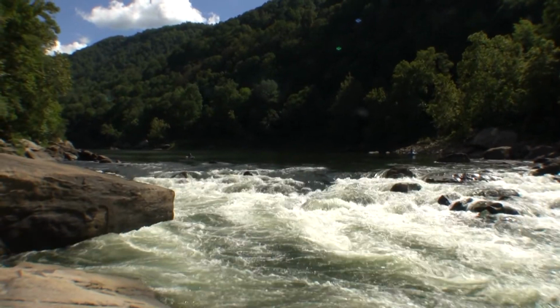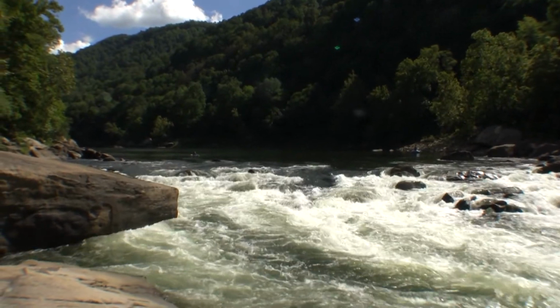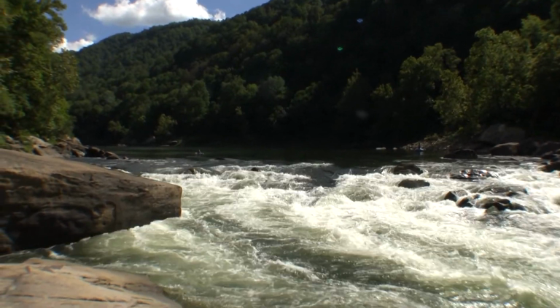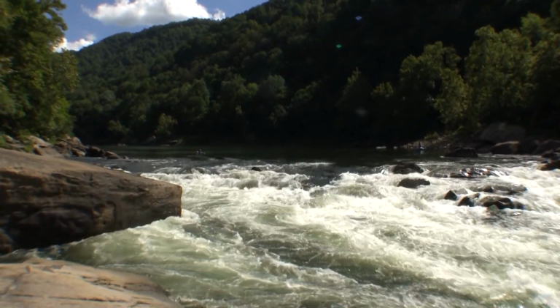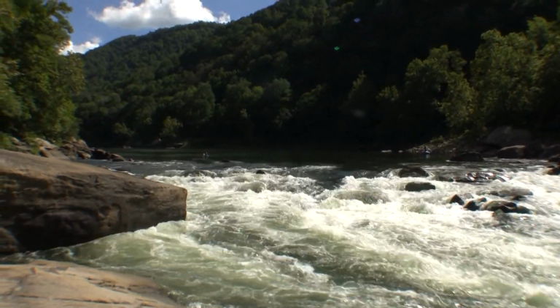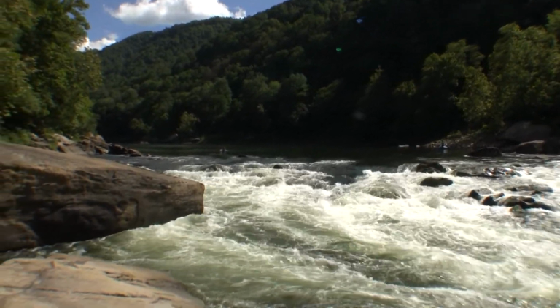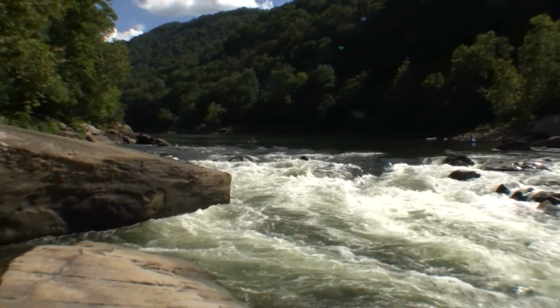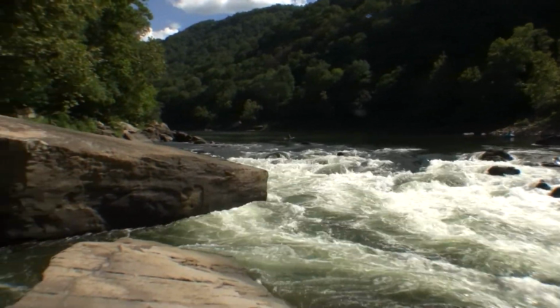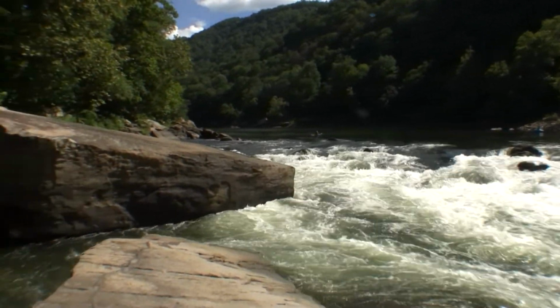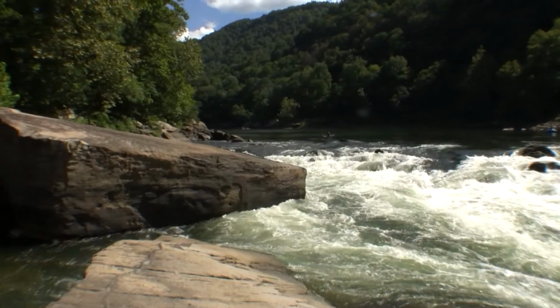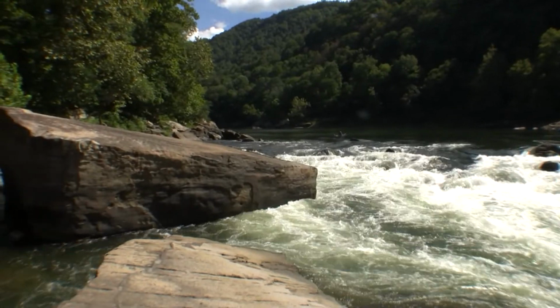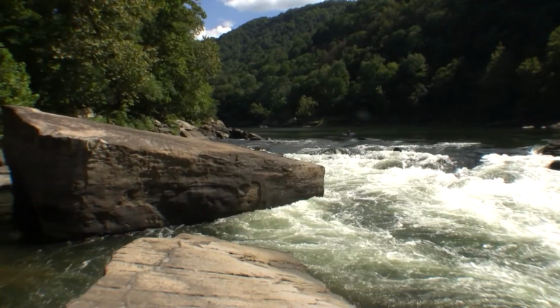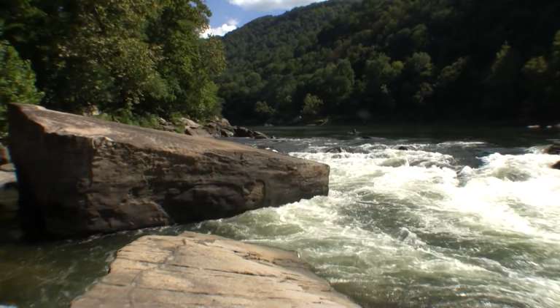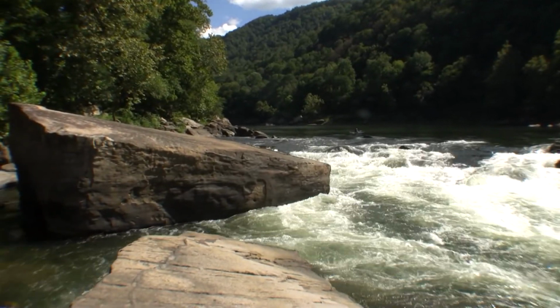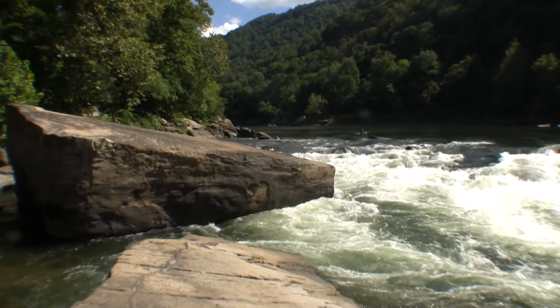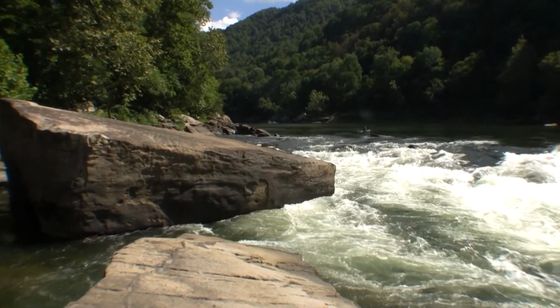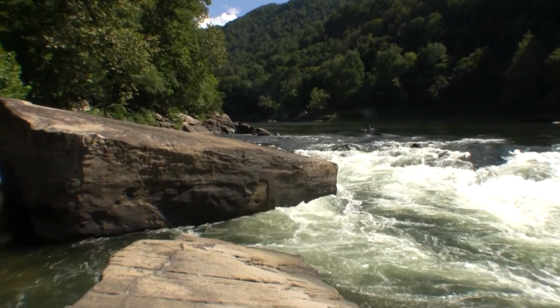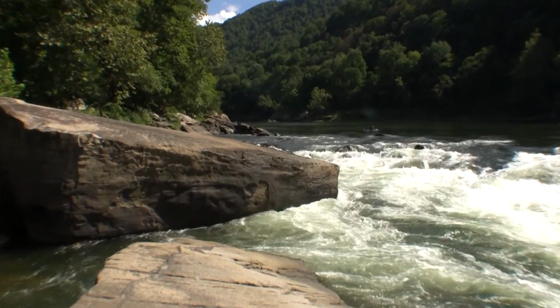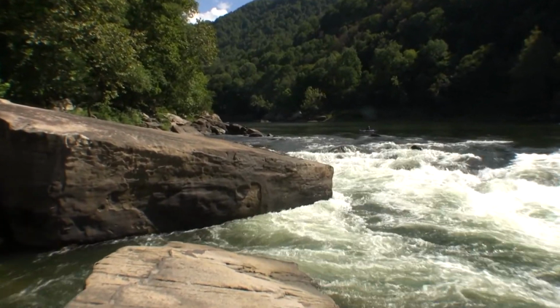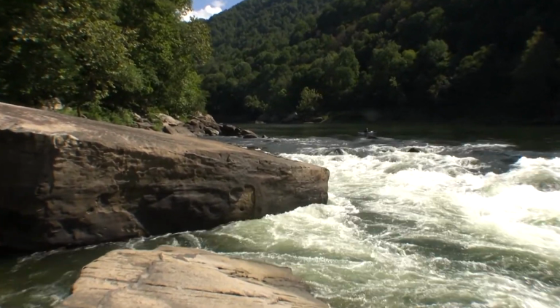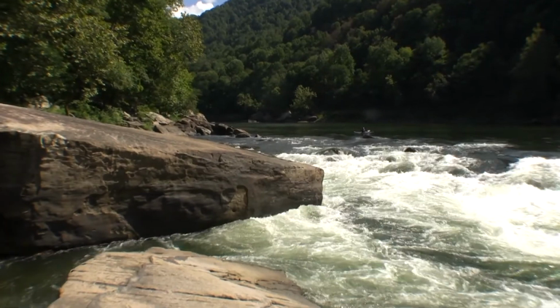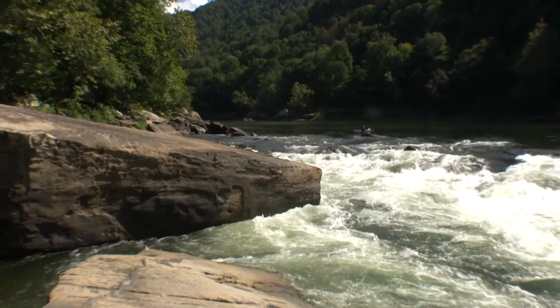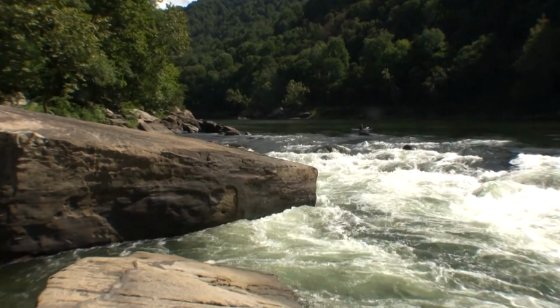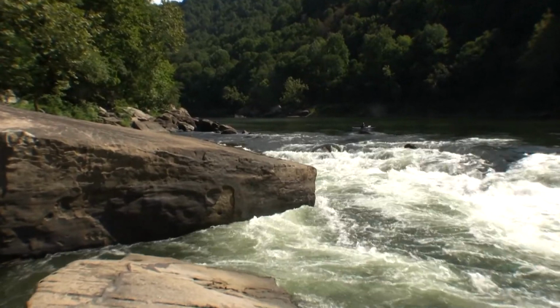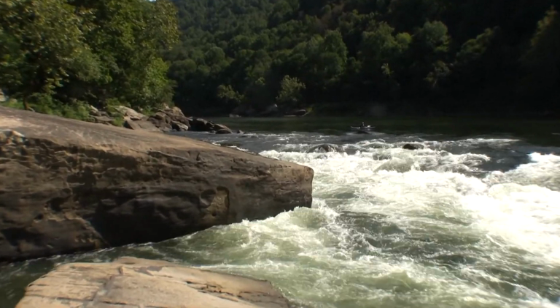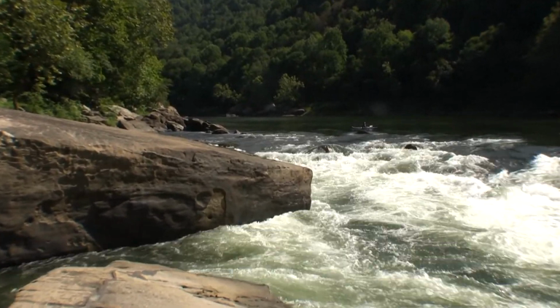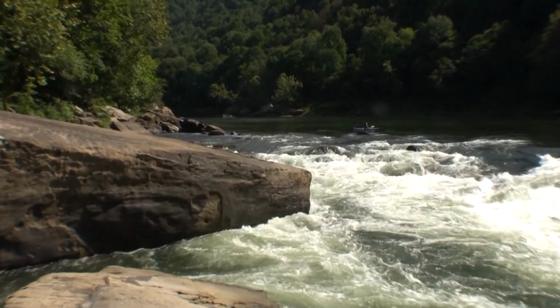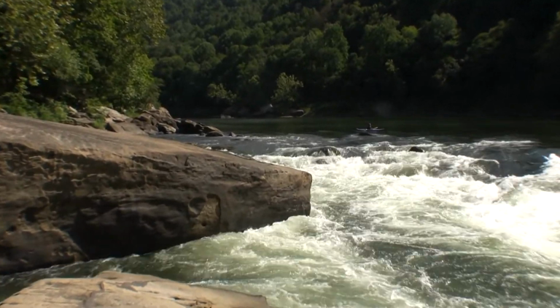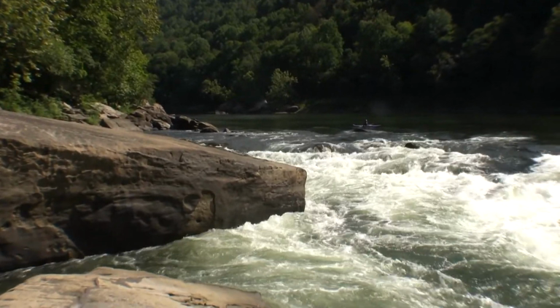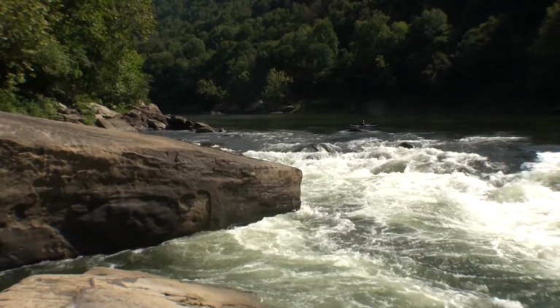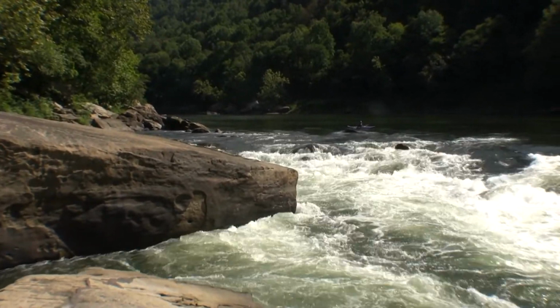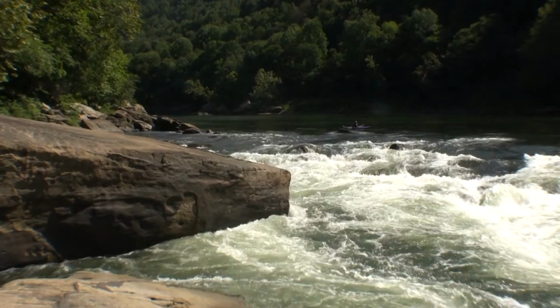I want to point out a couple of main features here in this rapid. Most namely is this large slanted undercut boulder. You're going to want to stay away from this thing on the right side of the river. You'll see there's a pretty good channel of water on the right entrance here — all that water drops into that undercut.